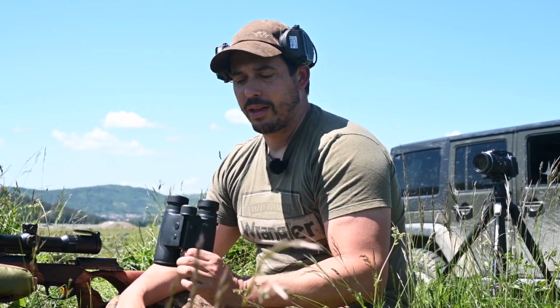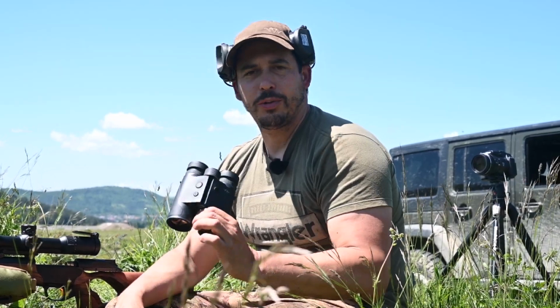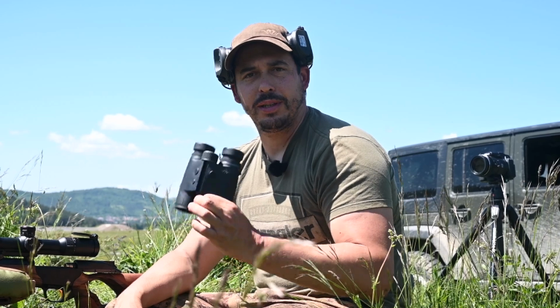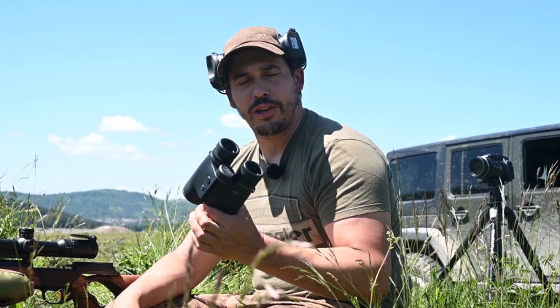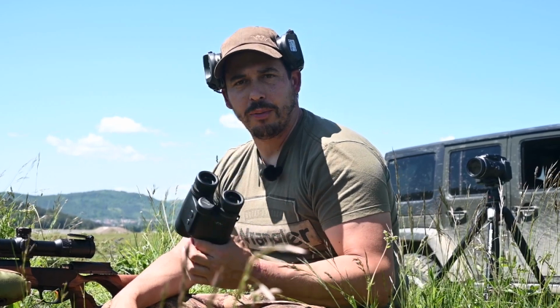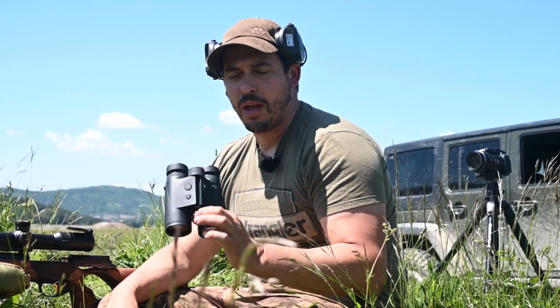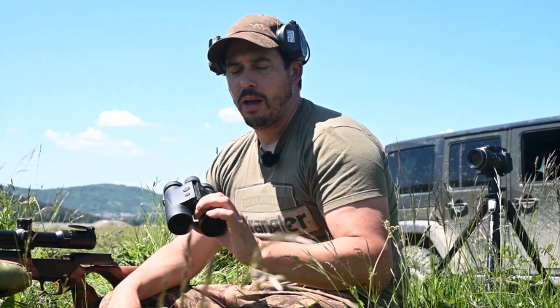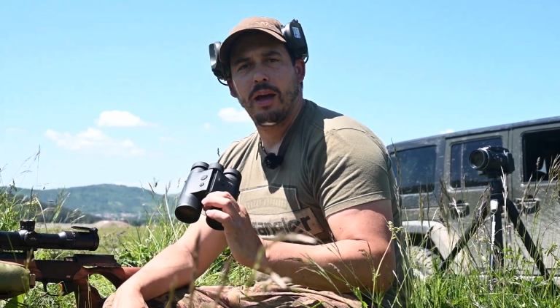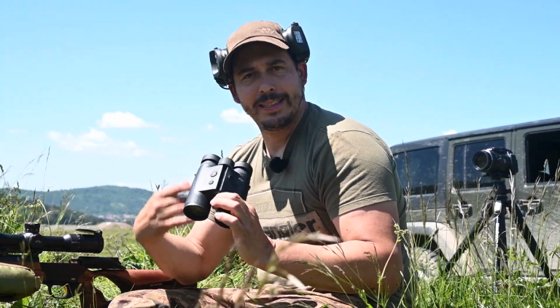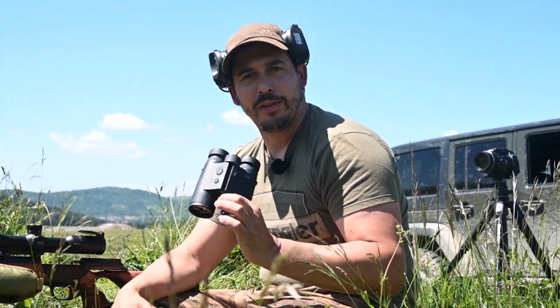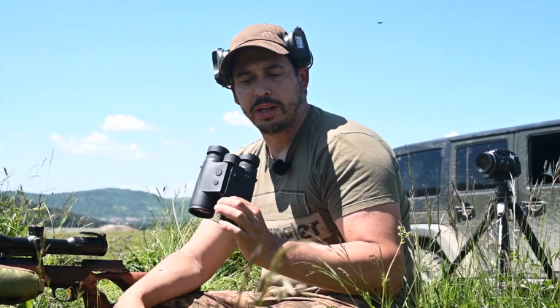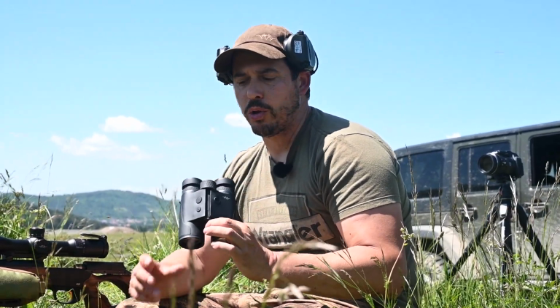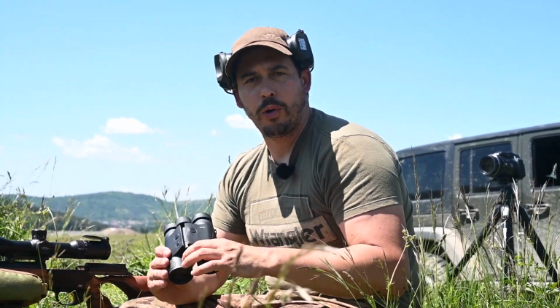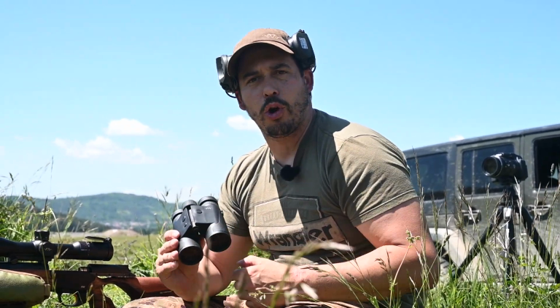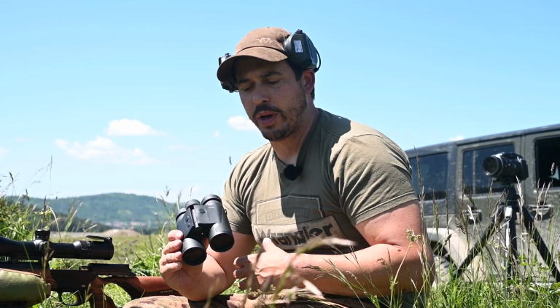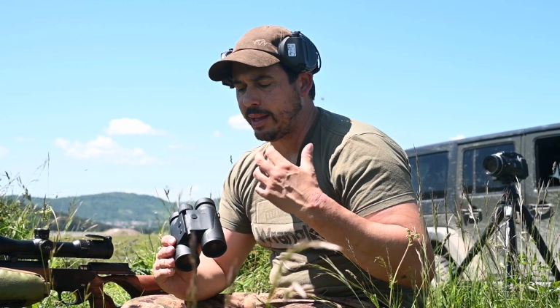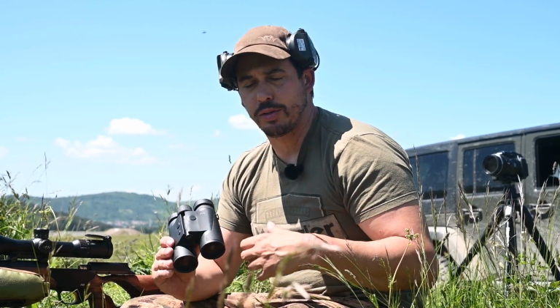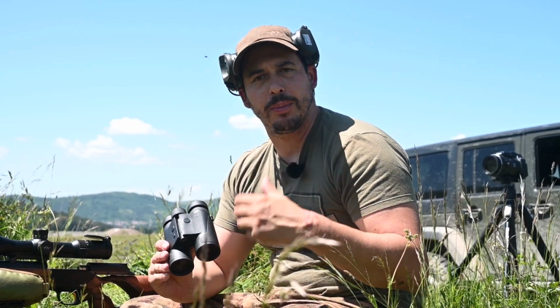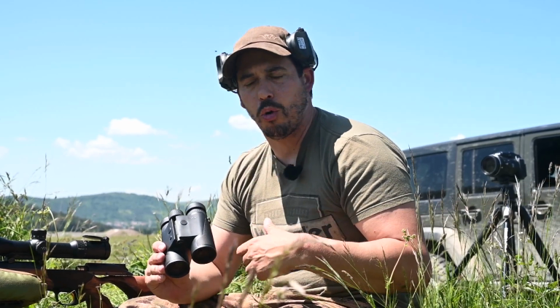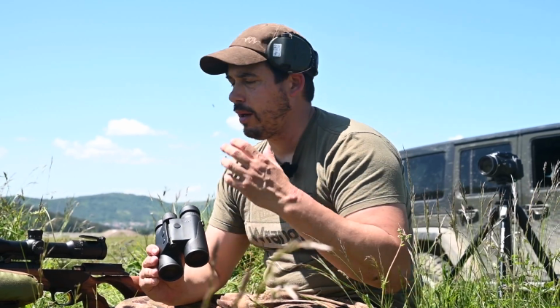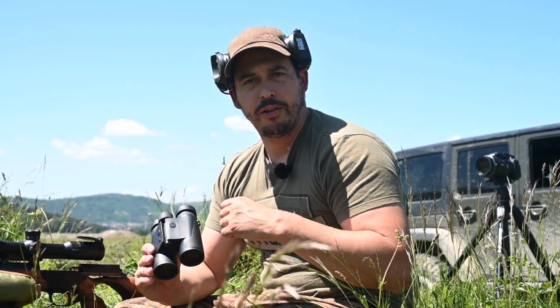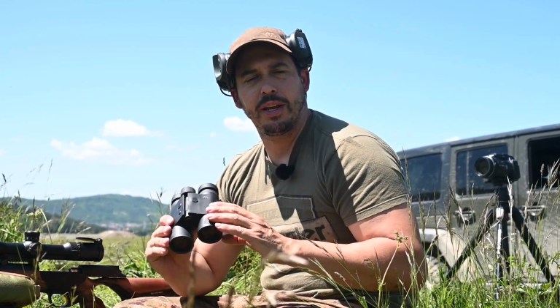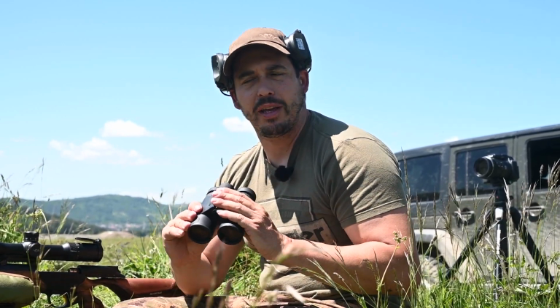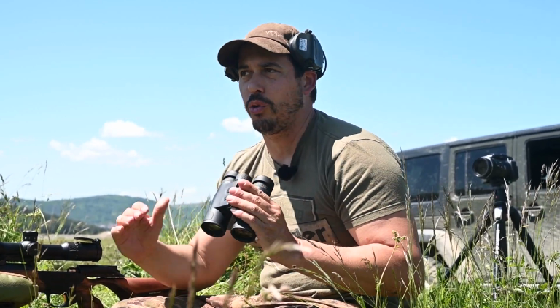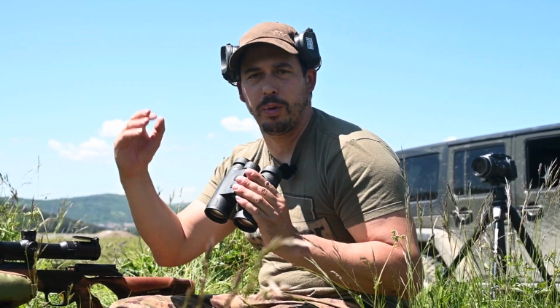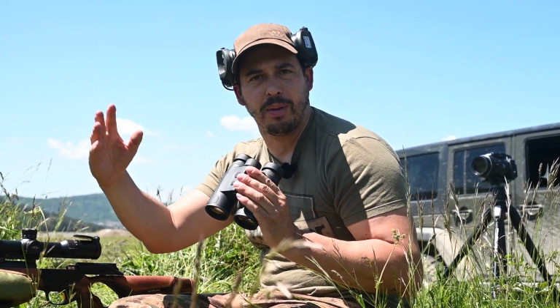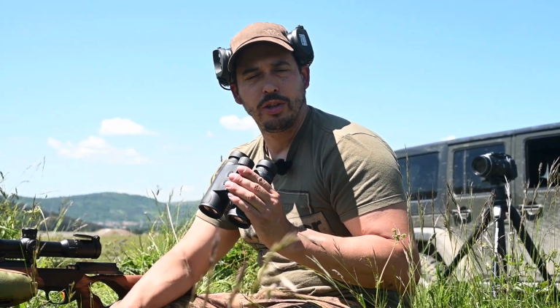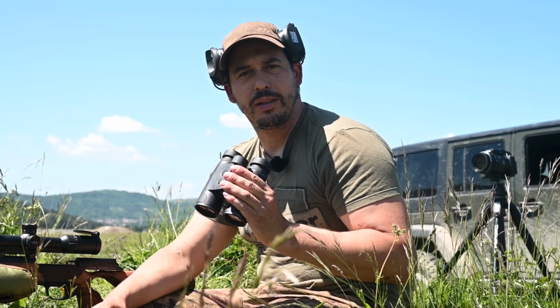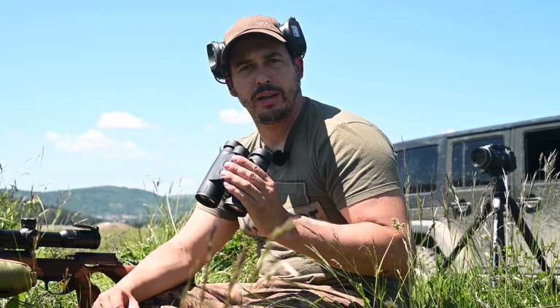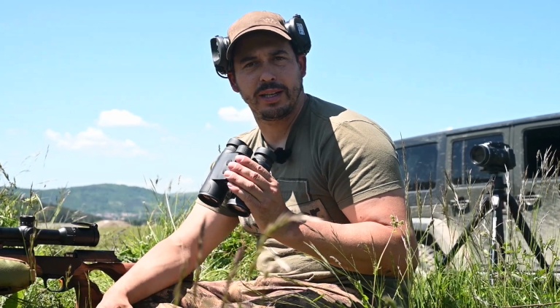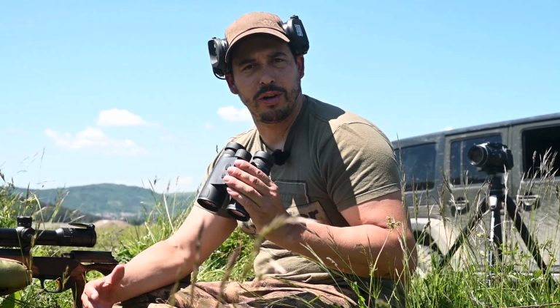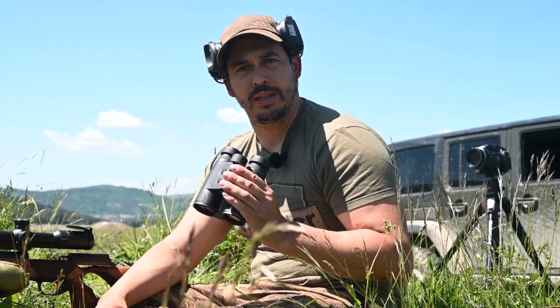So this was an introduction video. The second video will come out where we will show you exactly how to set up the scope and the rifle and everything, so you will be able to hit targets at longer distances.